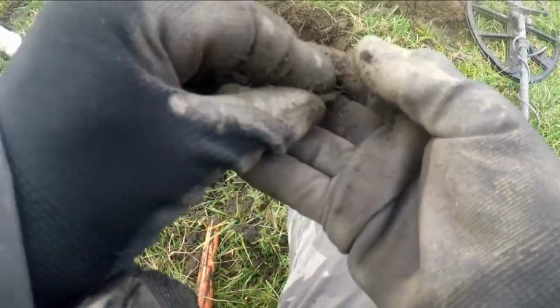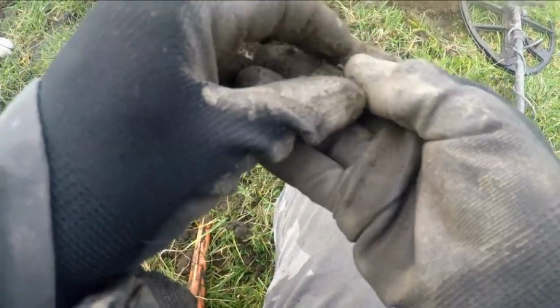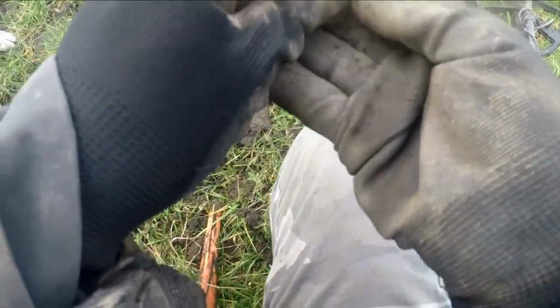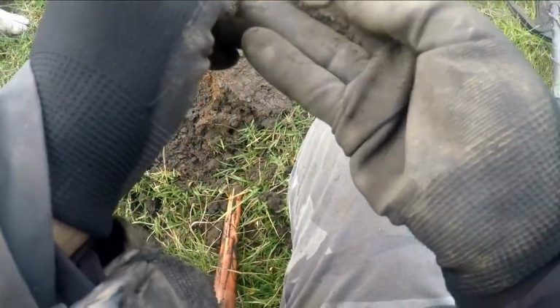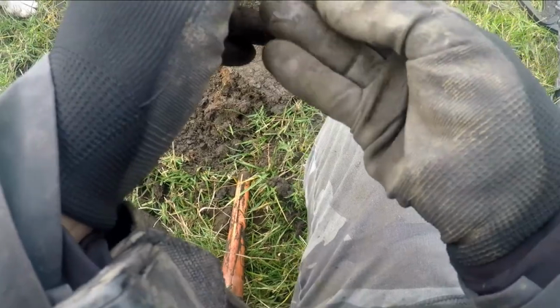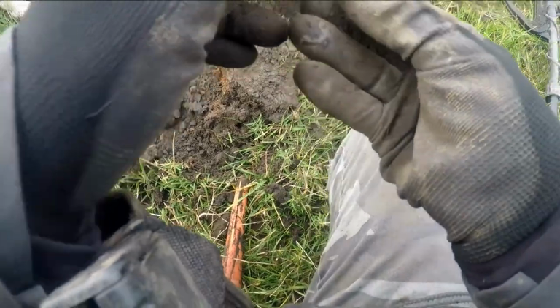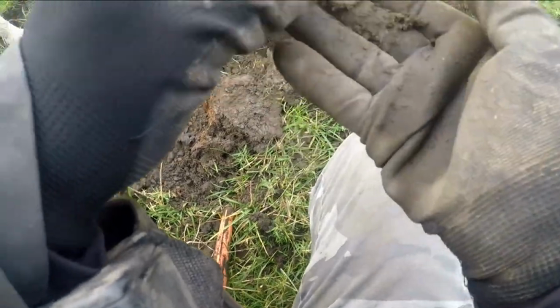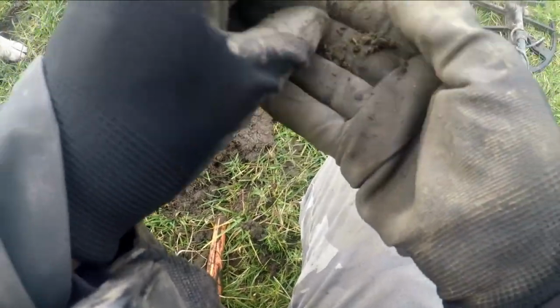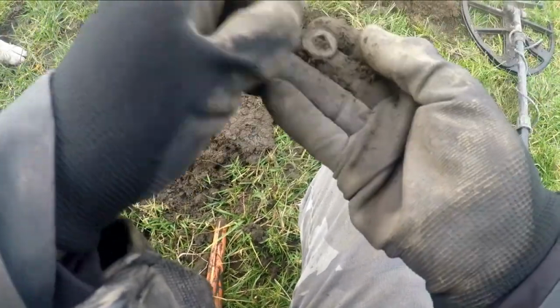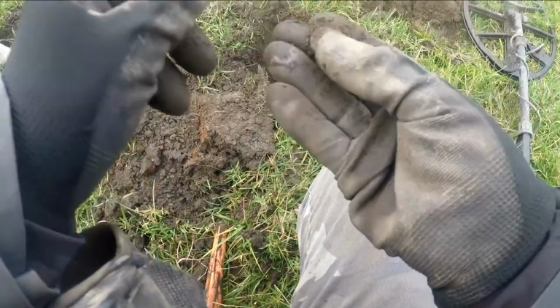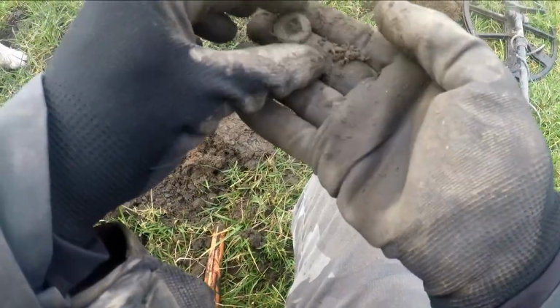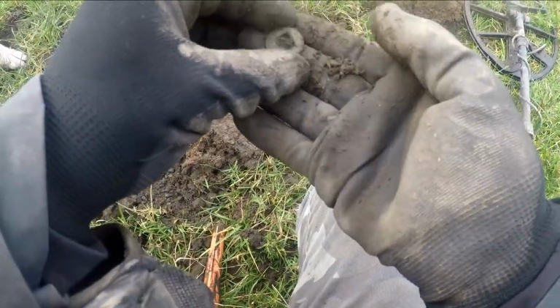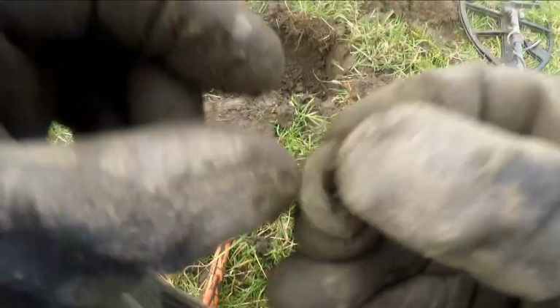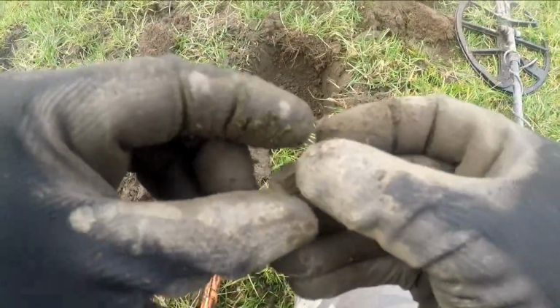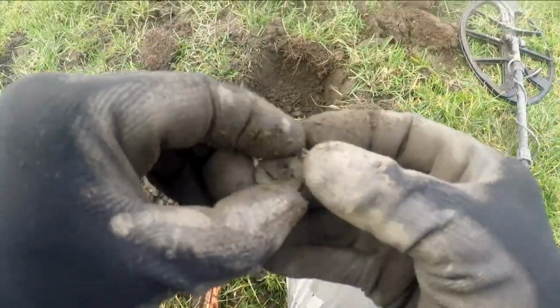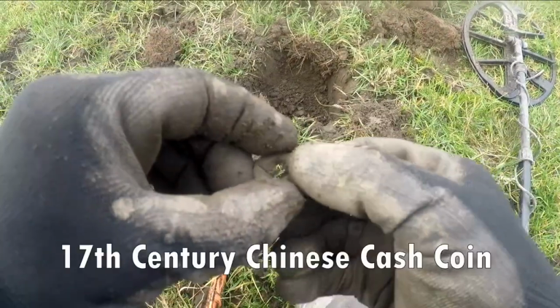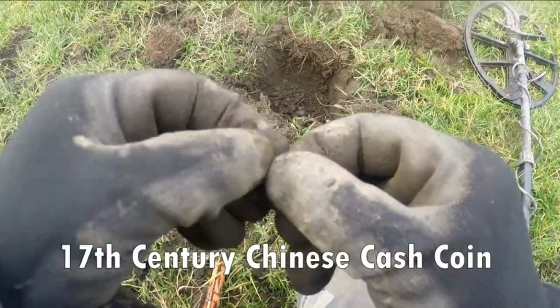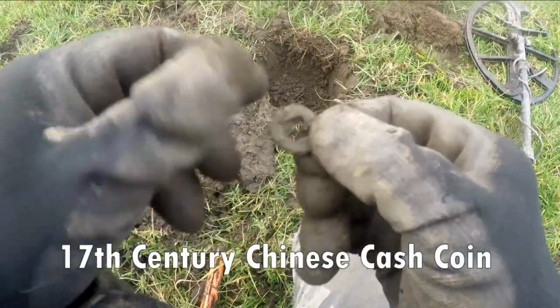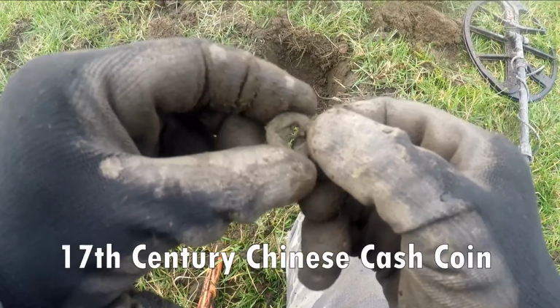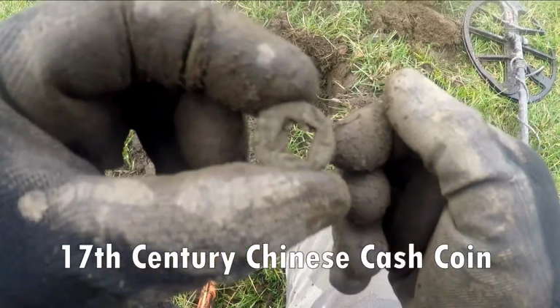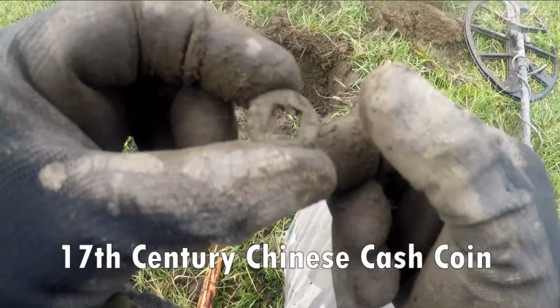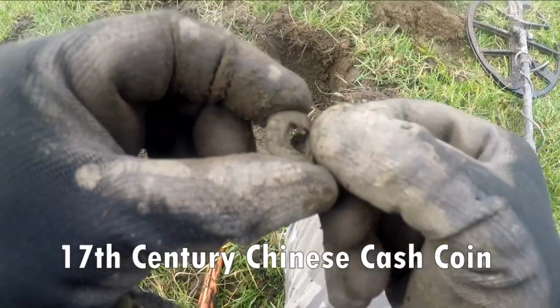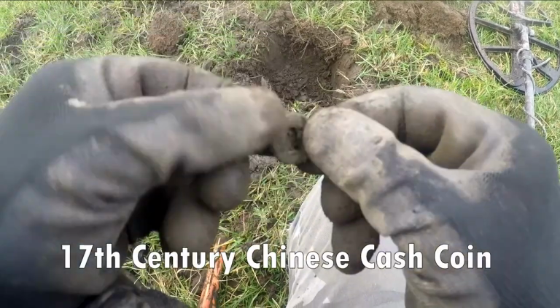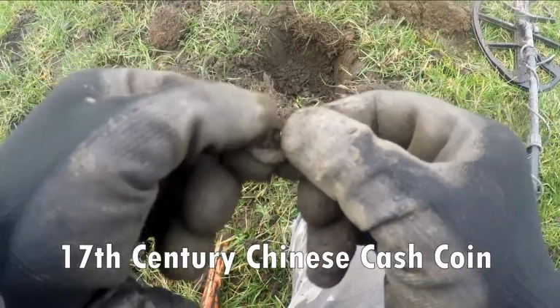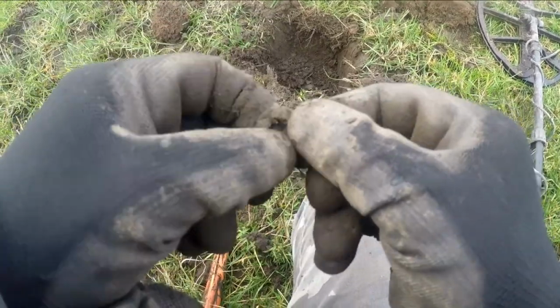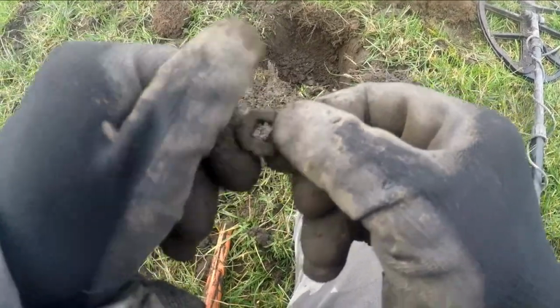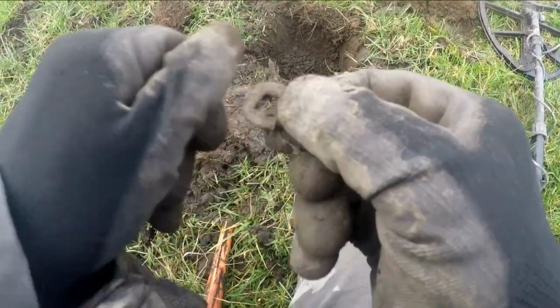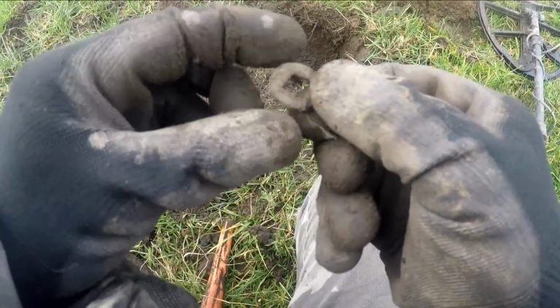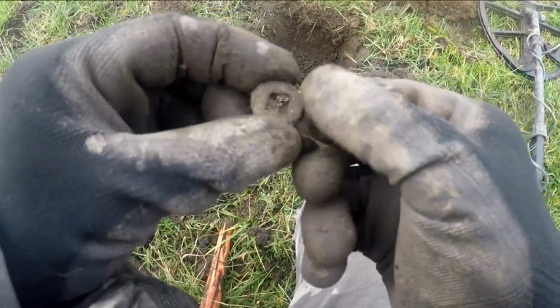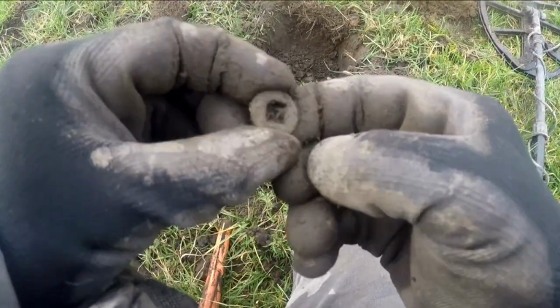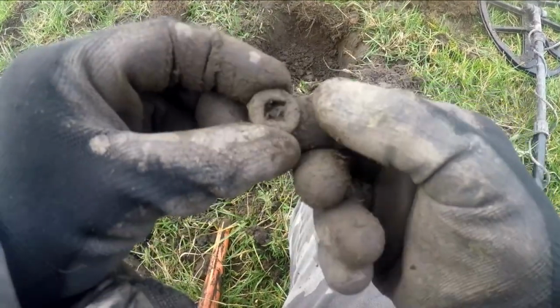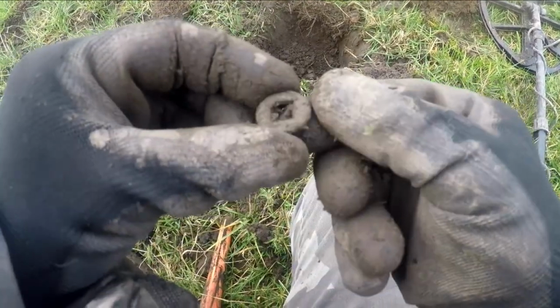Hey Ken, I've got a Chinese coin — that's a Chinese coin, that. Called cash. That's where you get the word cash comes from. Chinese.